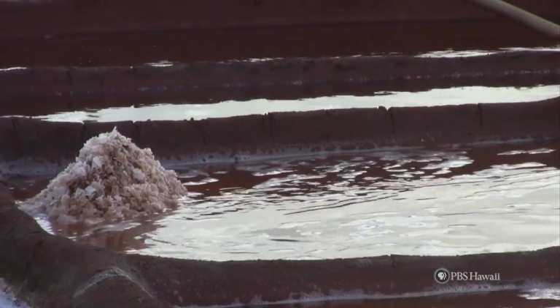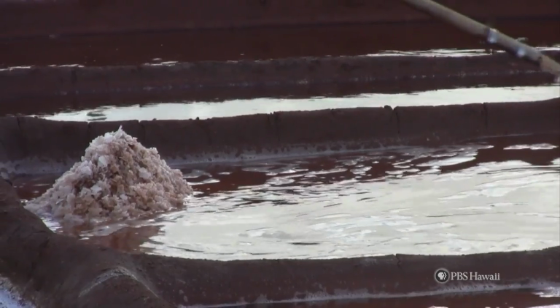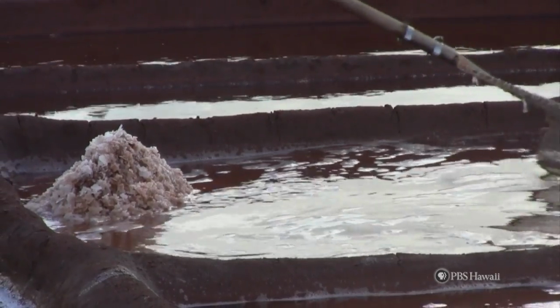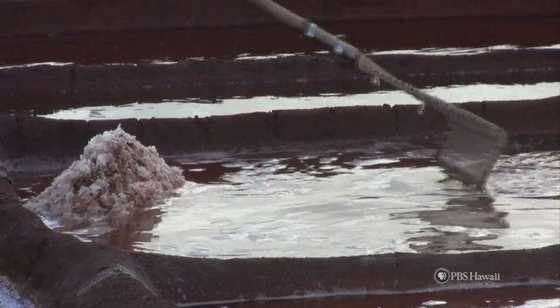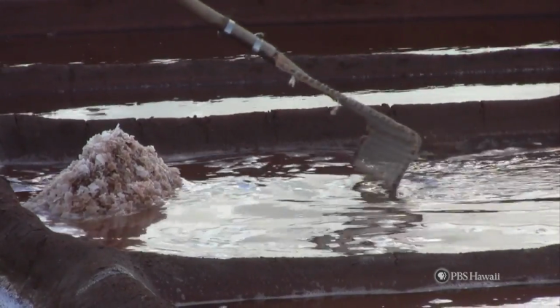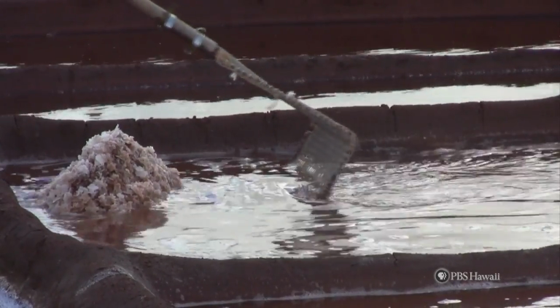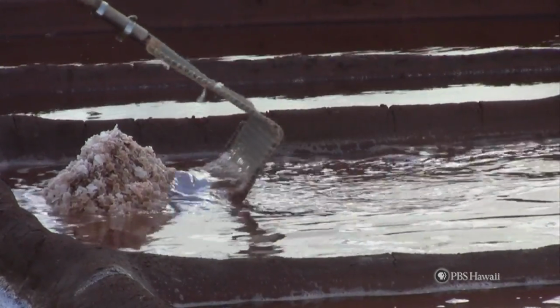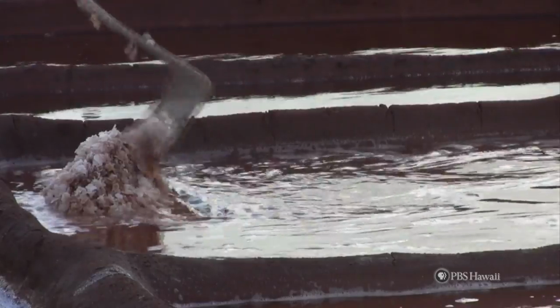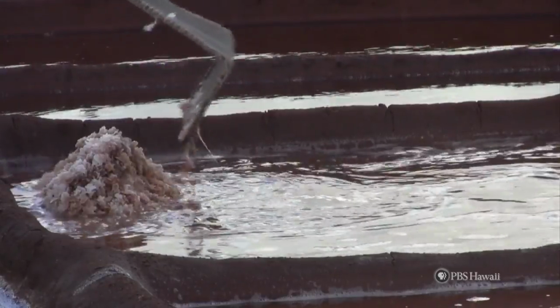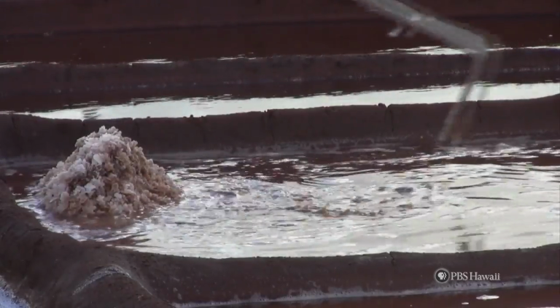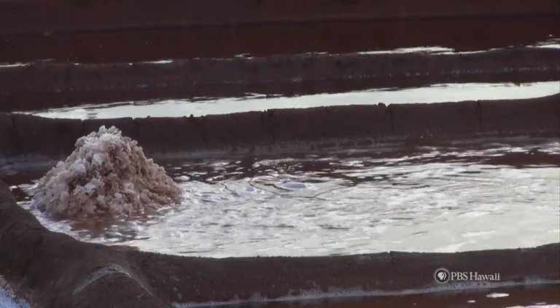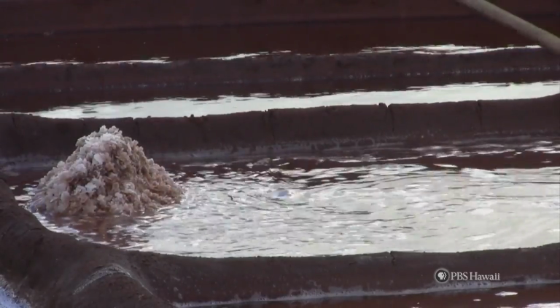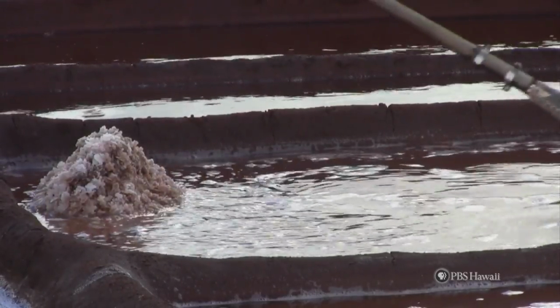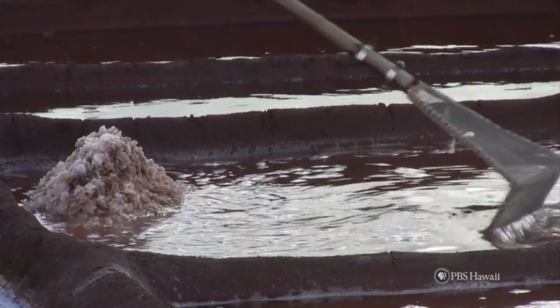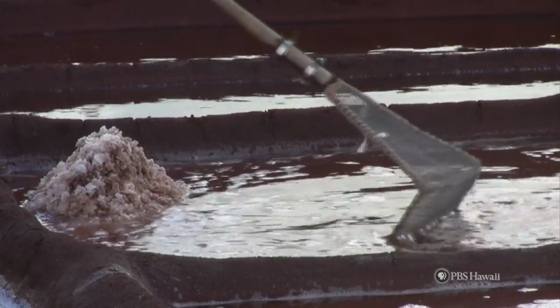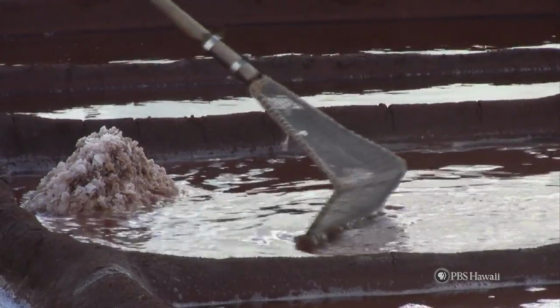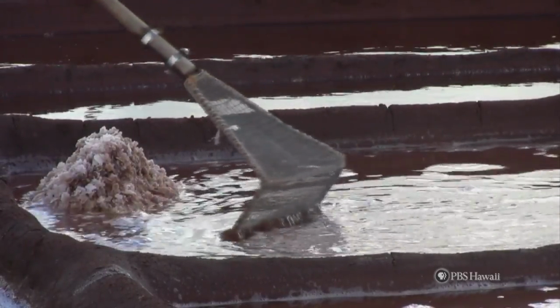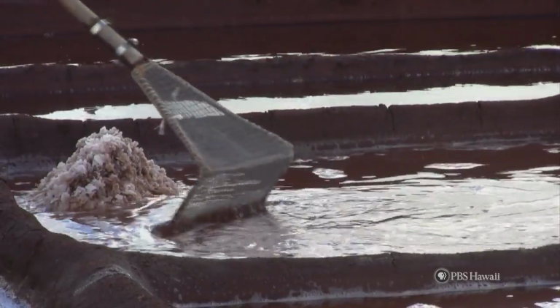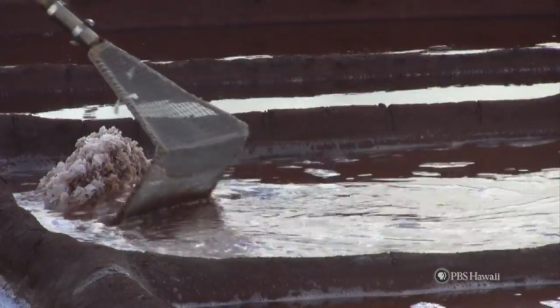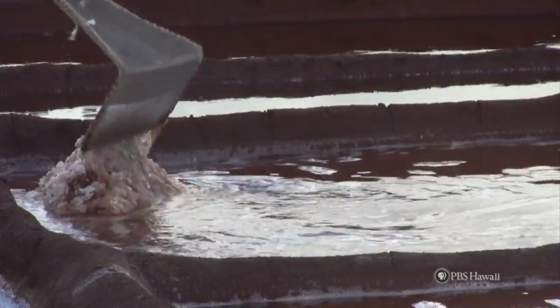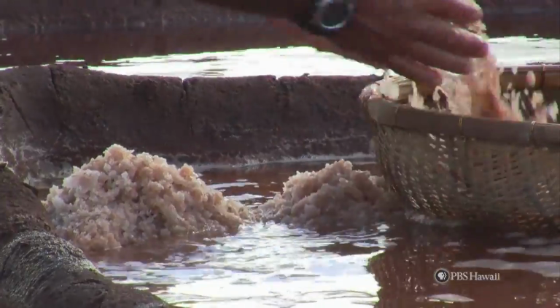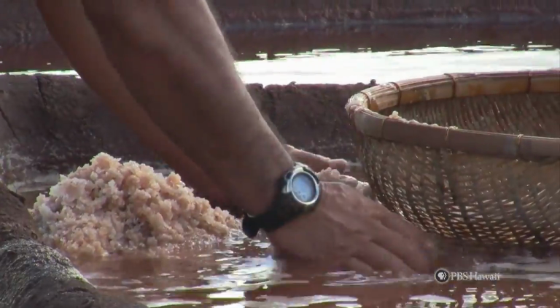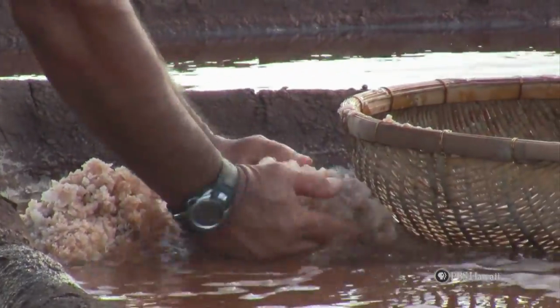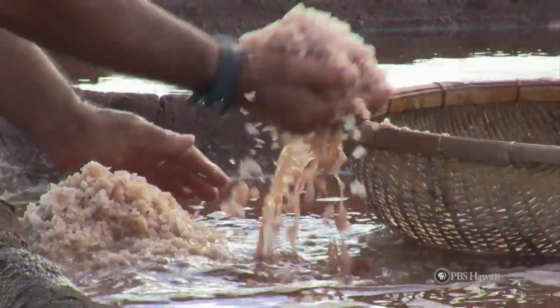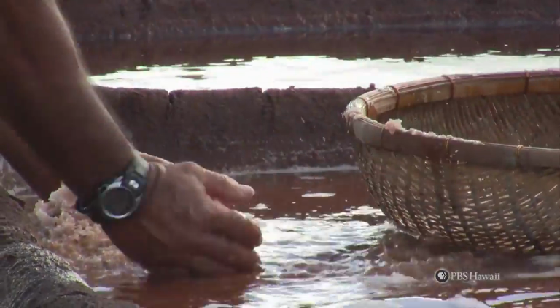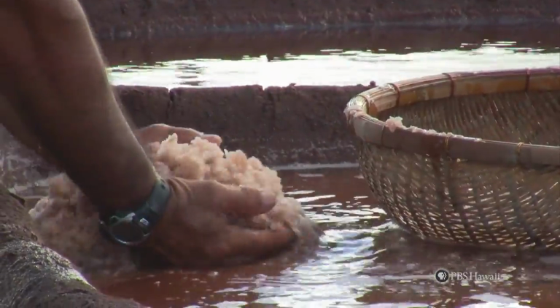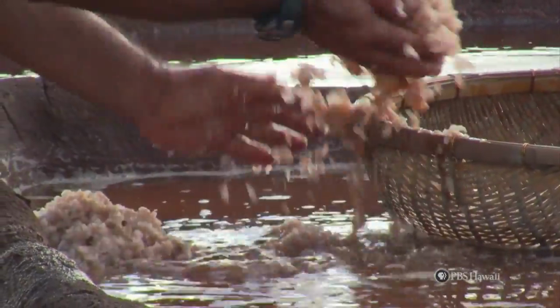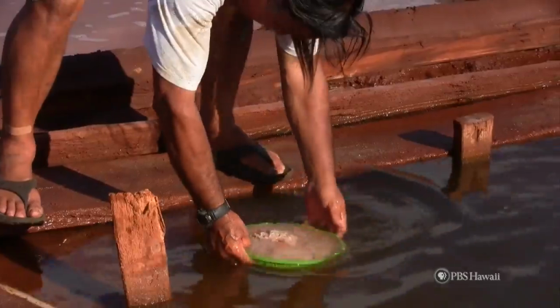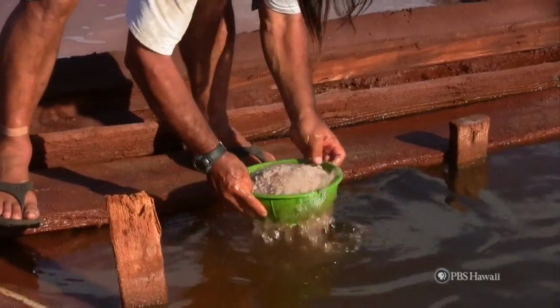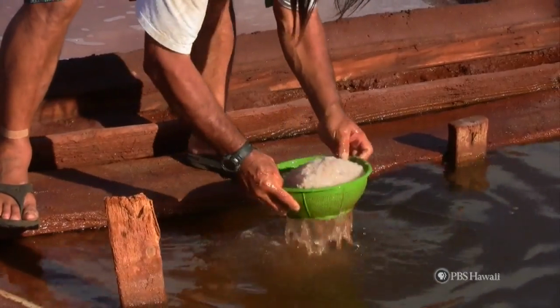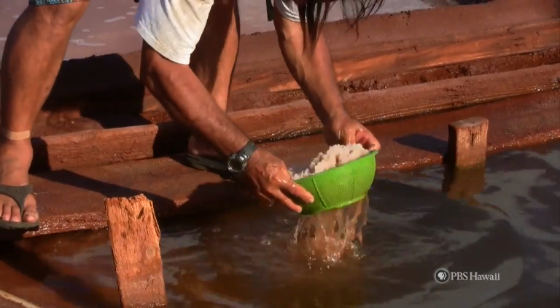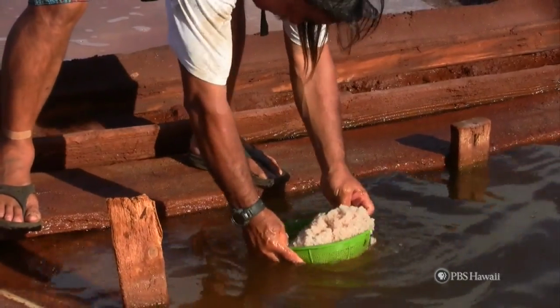First, grab the screen on a stick. Begin dragging the stick towards you very gently so you'll only get the white salt on top. Pick up the salt with your hands. Place it in the colander and begin to rinse it in the salt water.